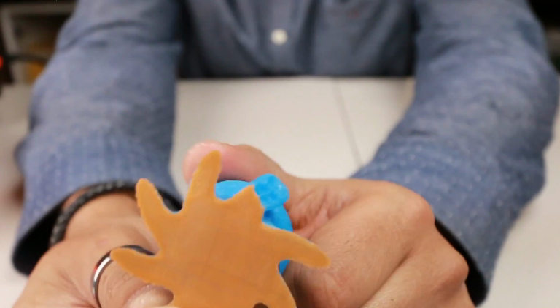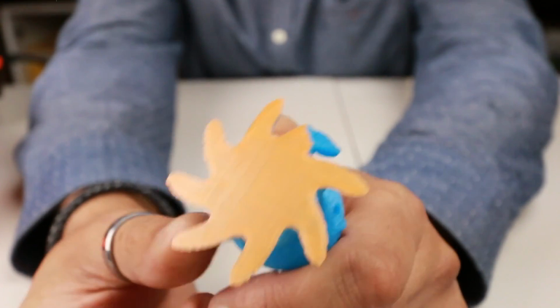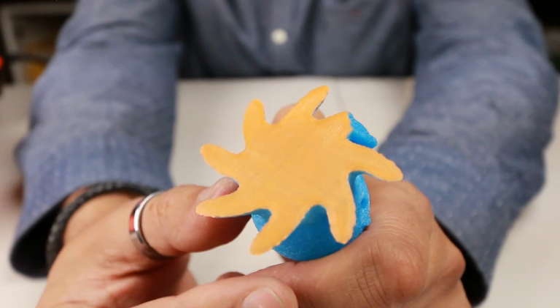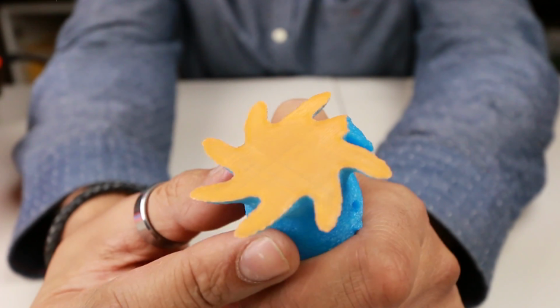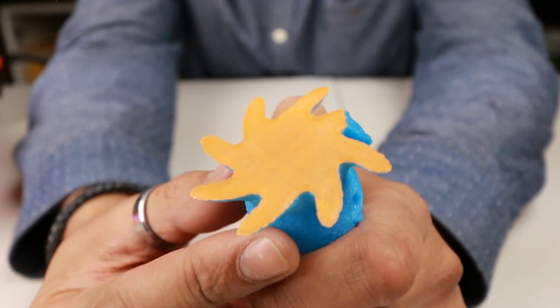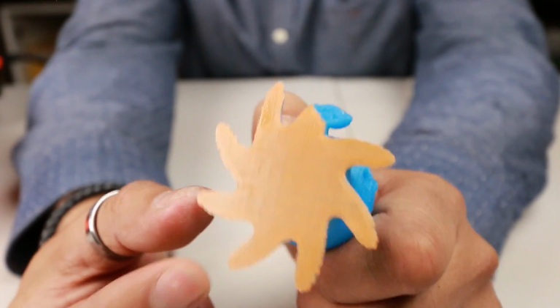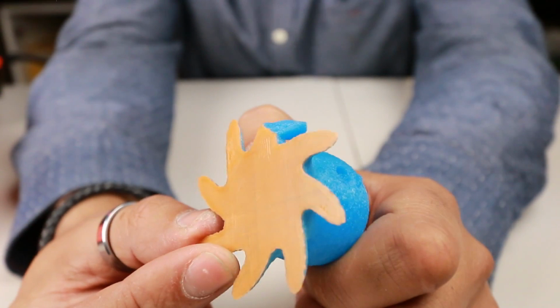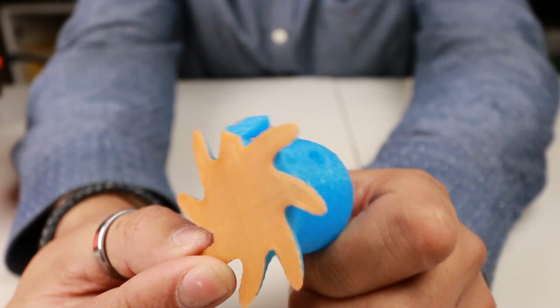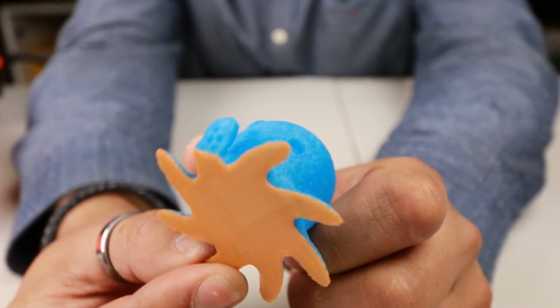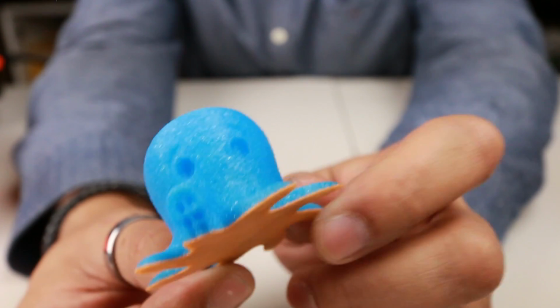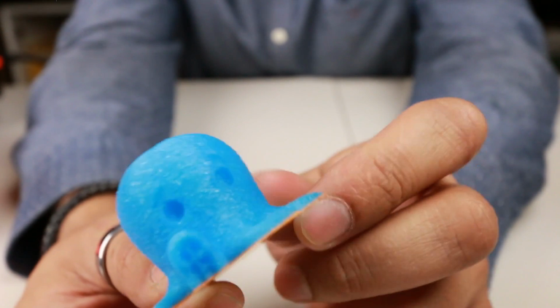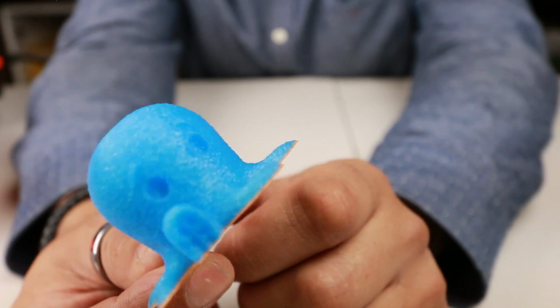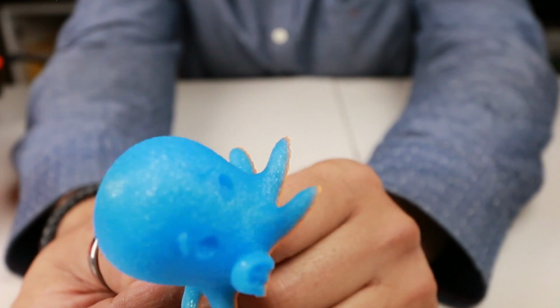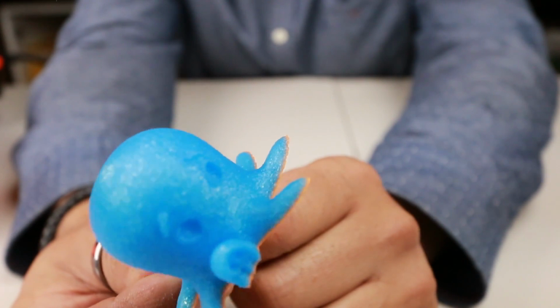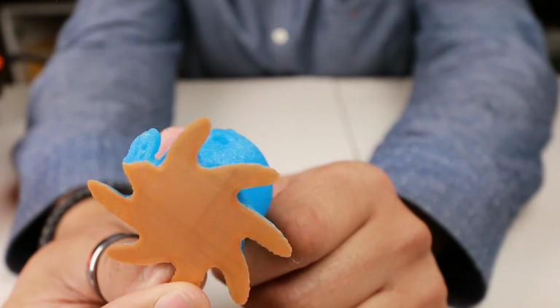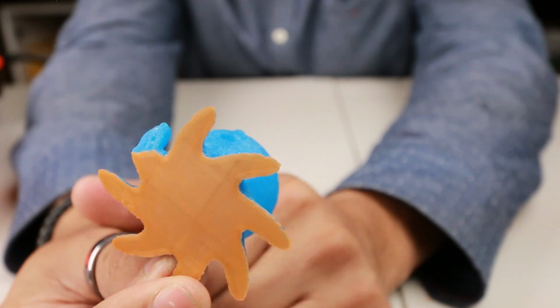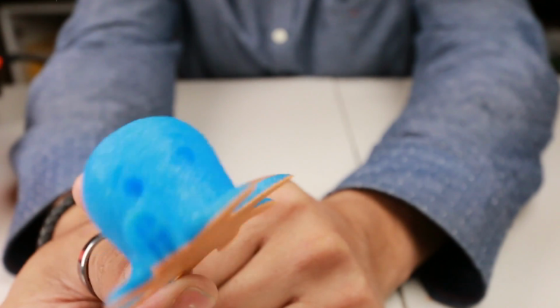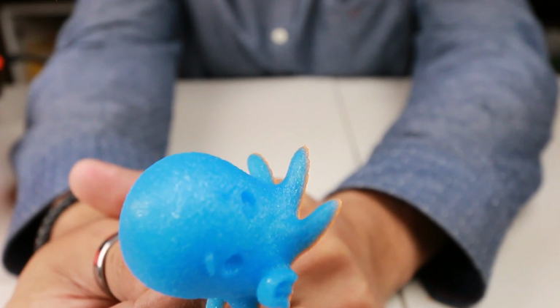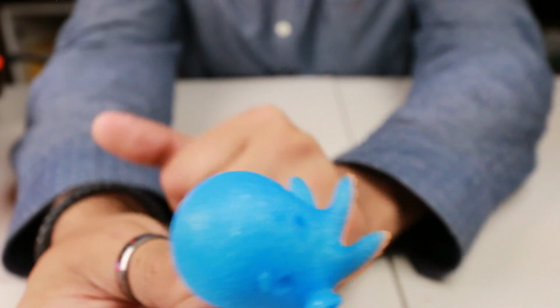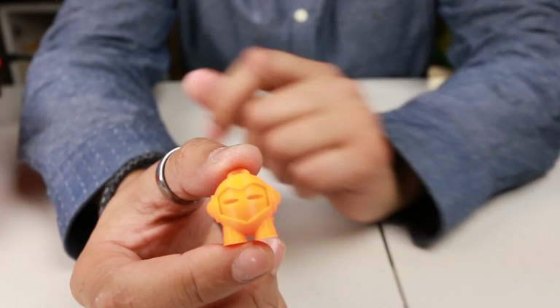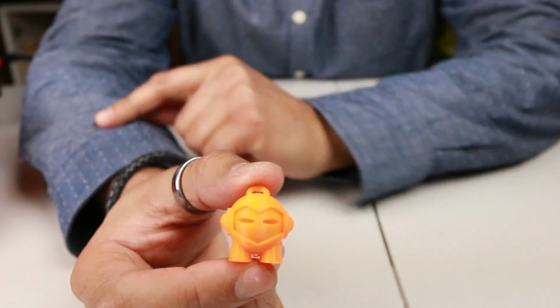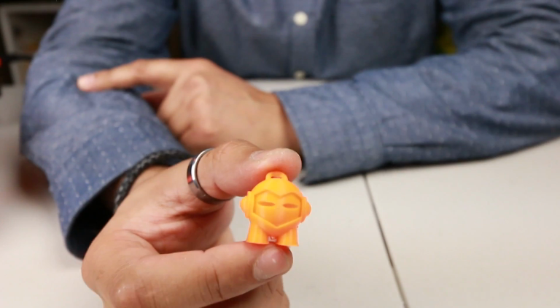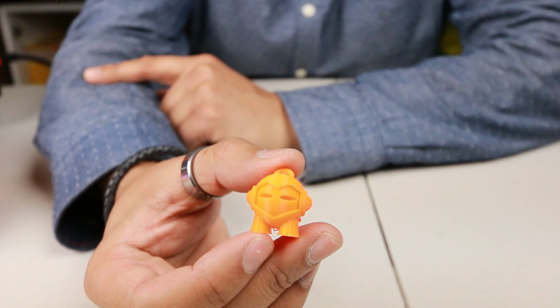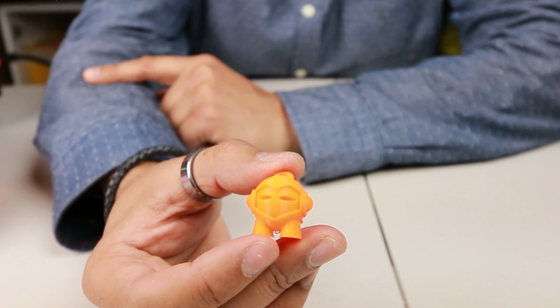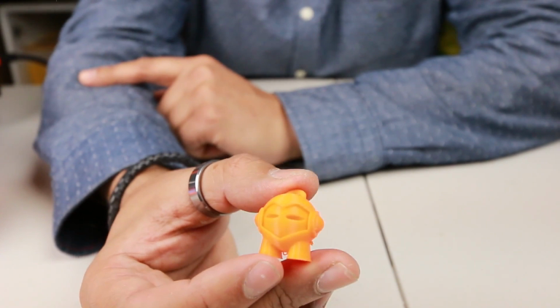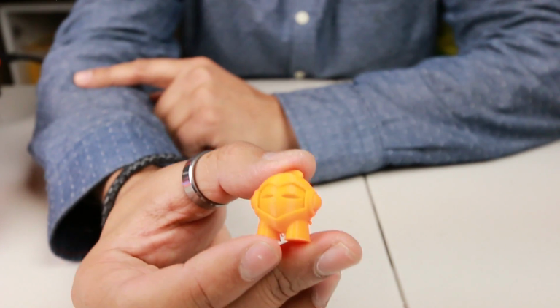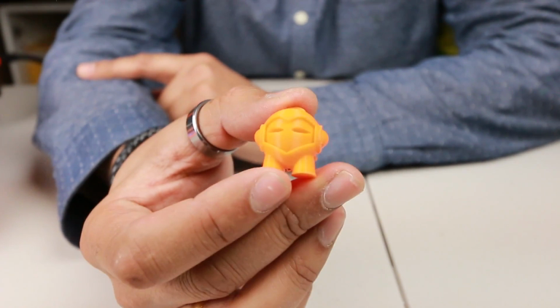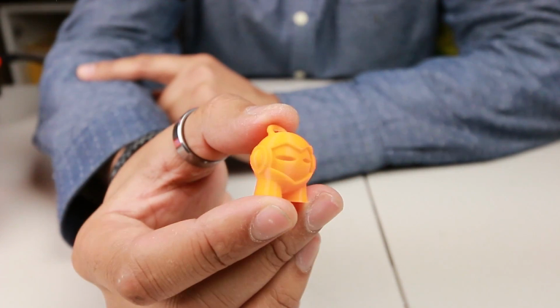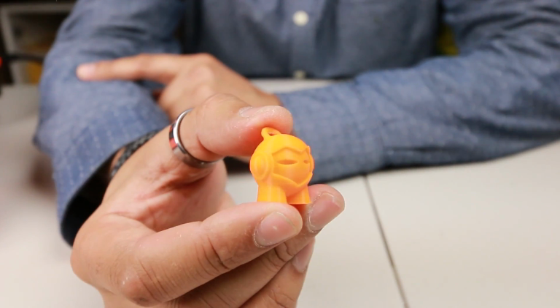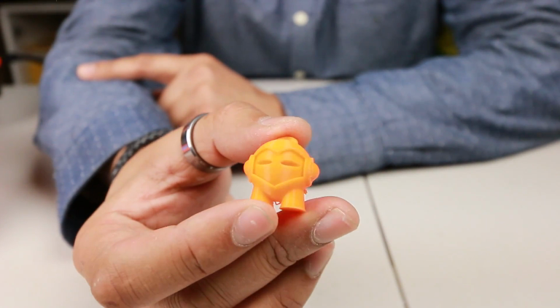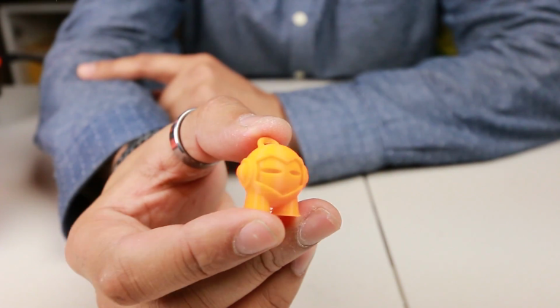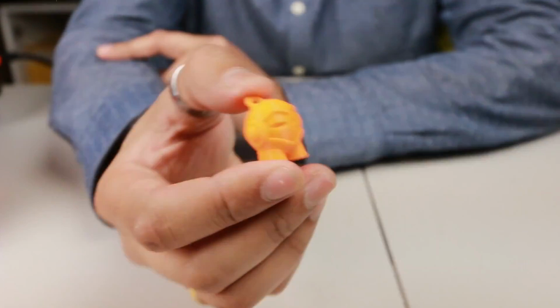You can see that we changed filament just as it started — orange bottom and blue top. And that's Marvin, printed out by my Nerdlings because they love using this machine.